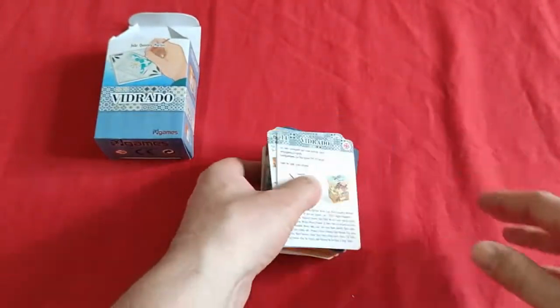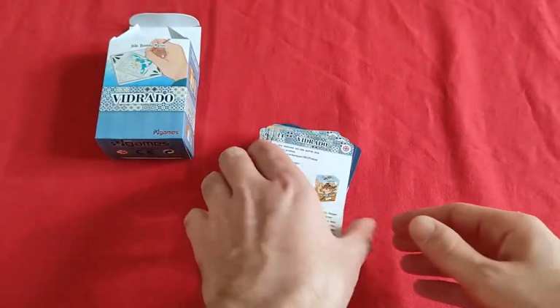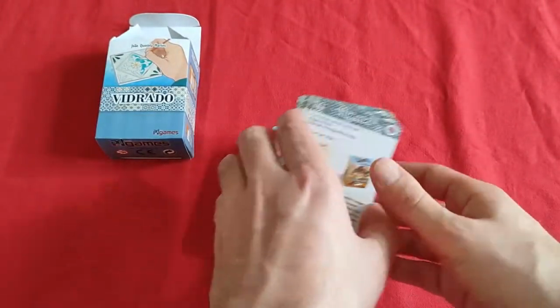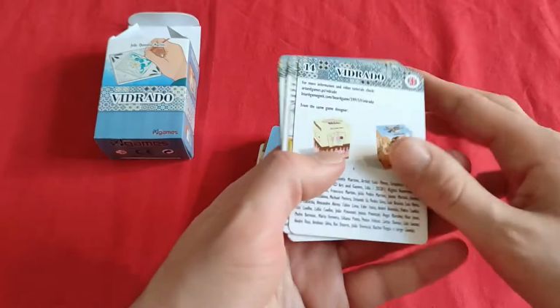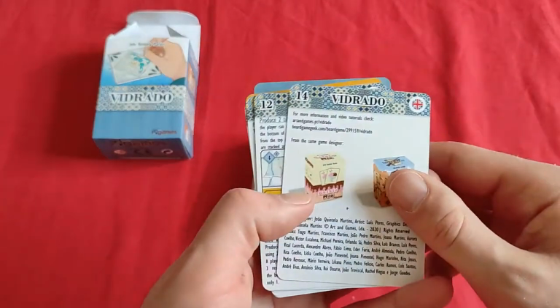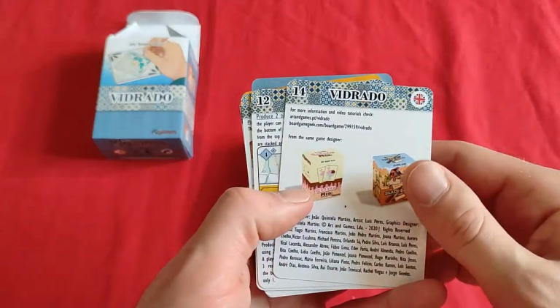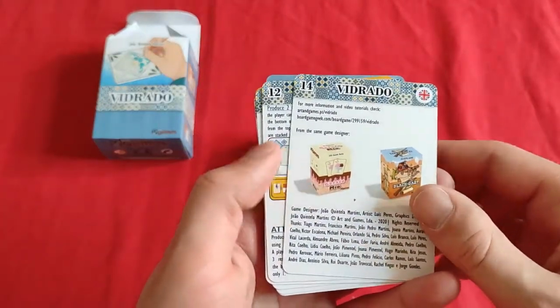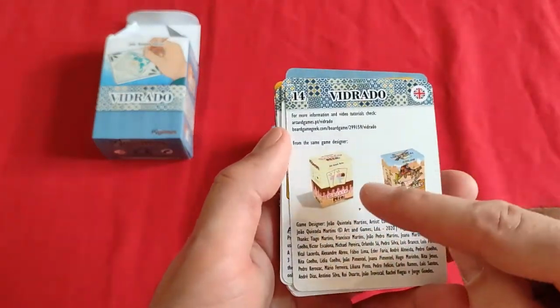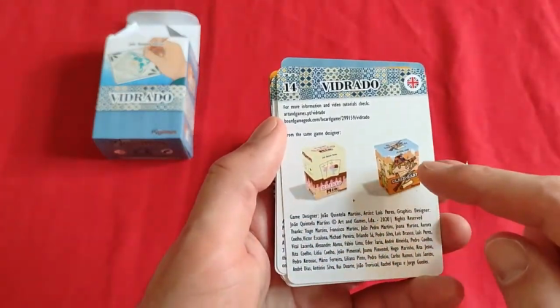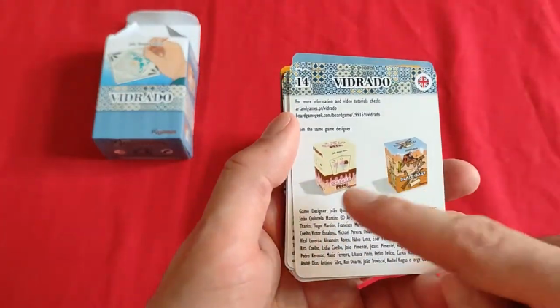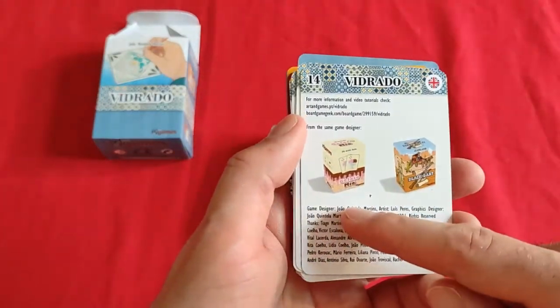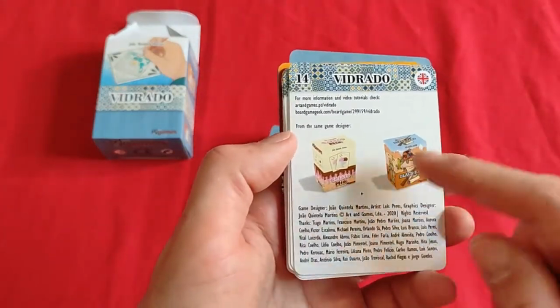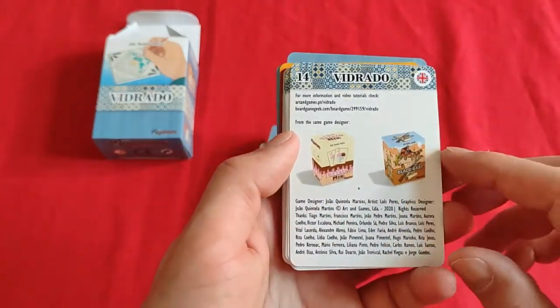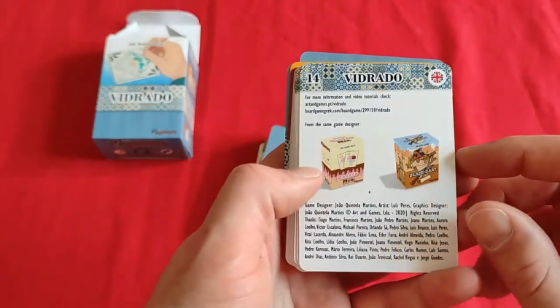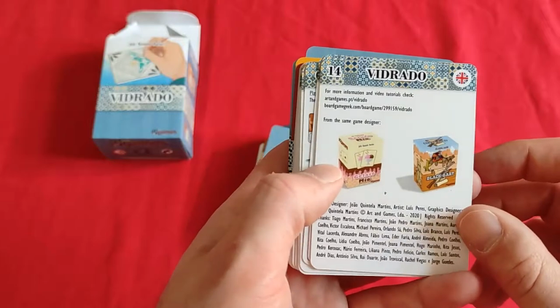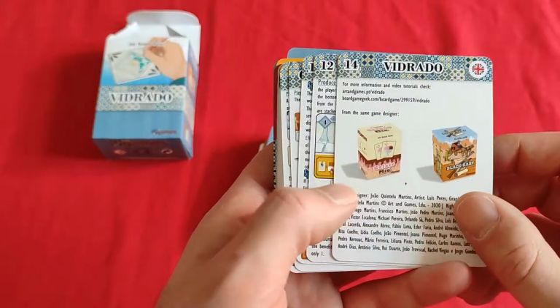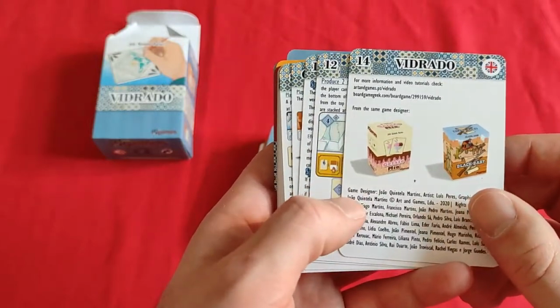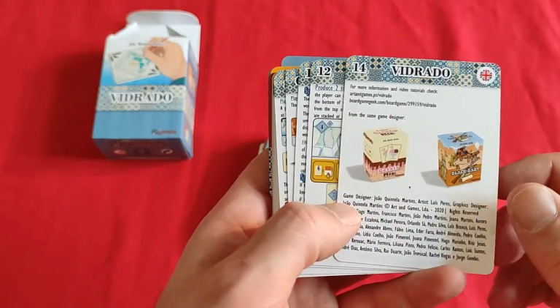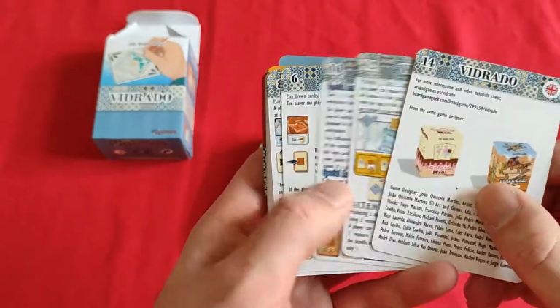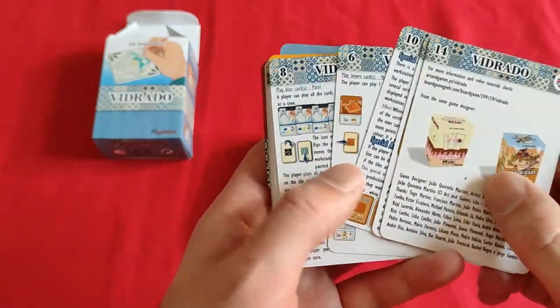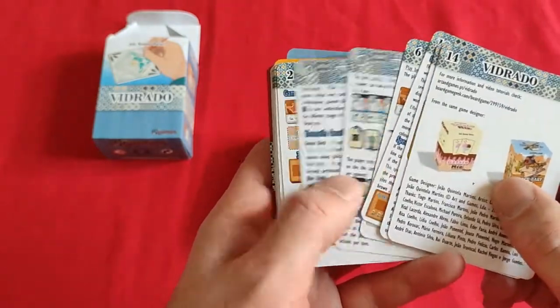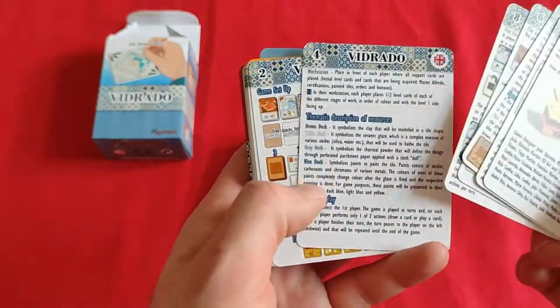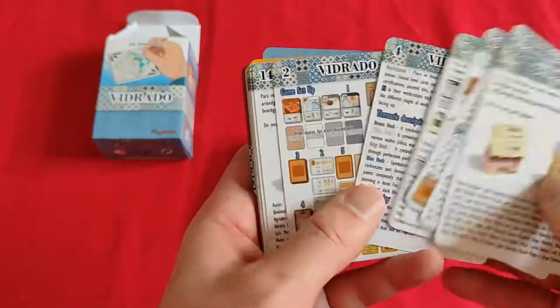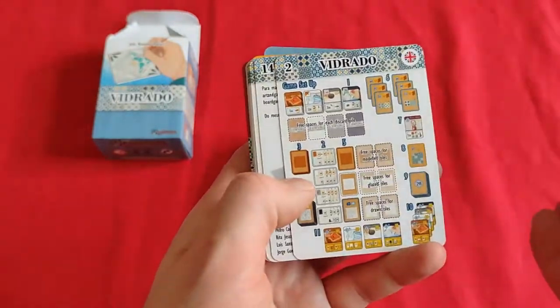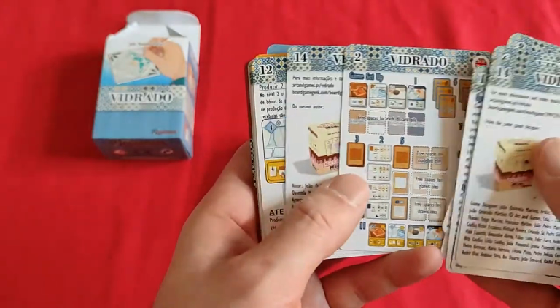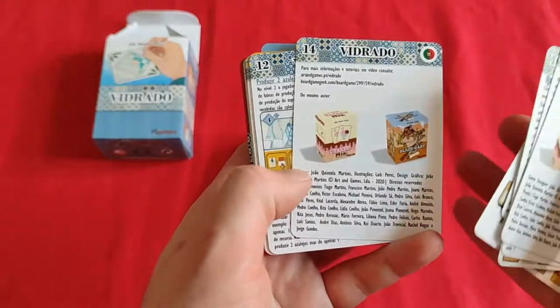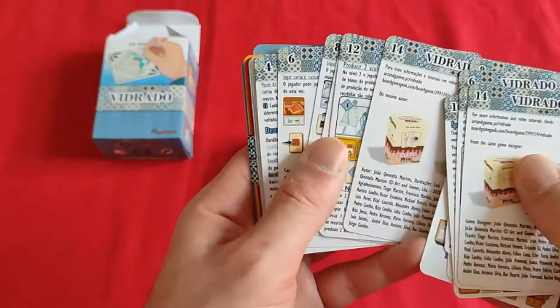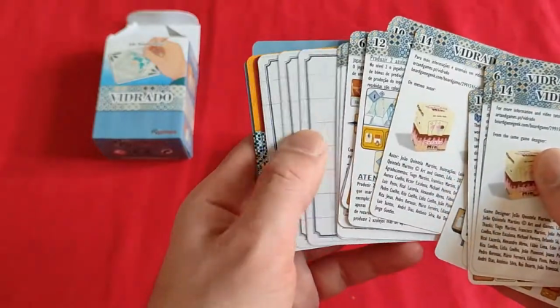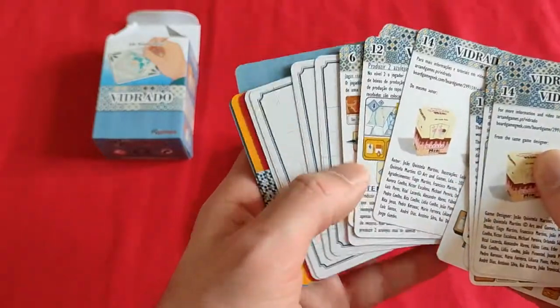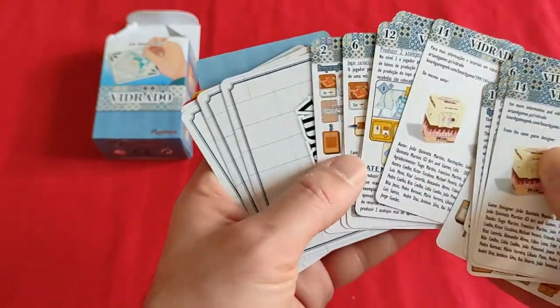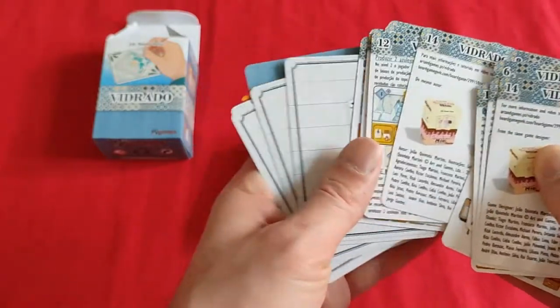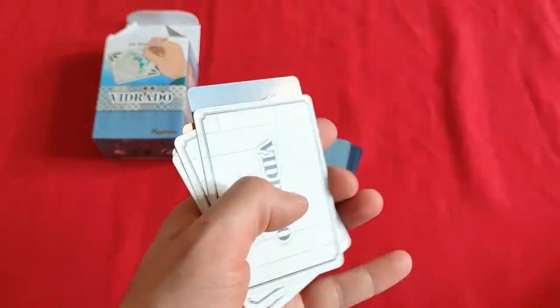So, what do we have? We have the rules, some other games - Gelato Mew, which I'm also submitting an unboxing video and a review, watch out for that. These are the rules in English and rules in Portuguese.